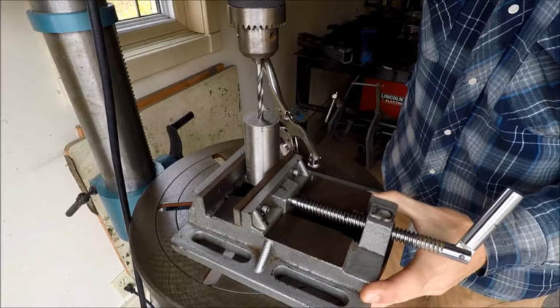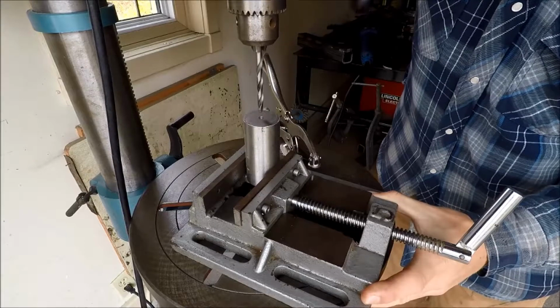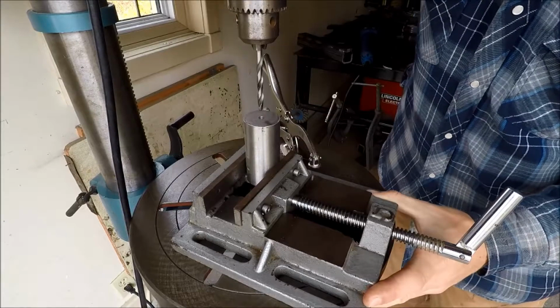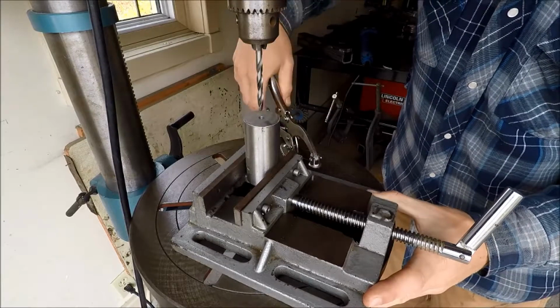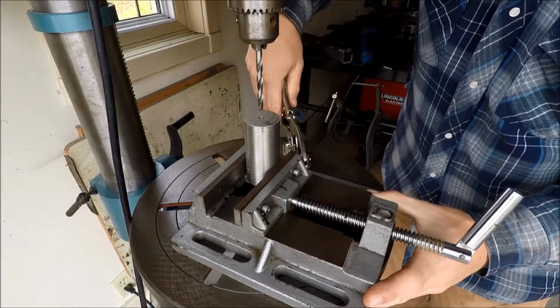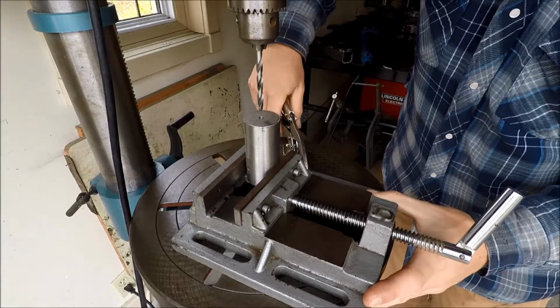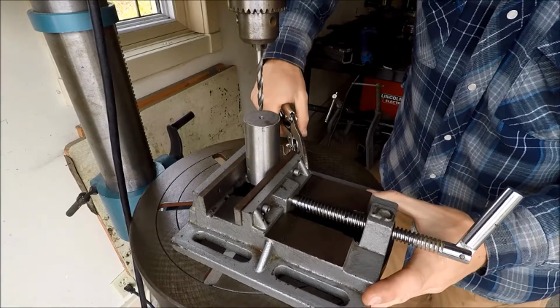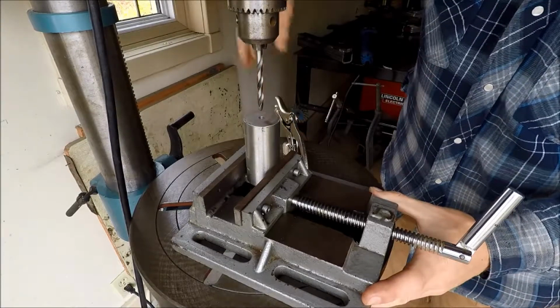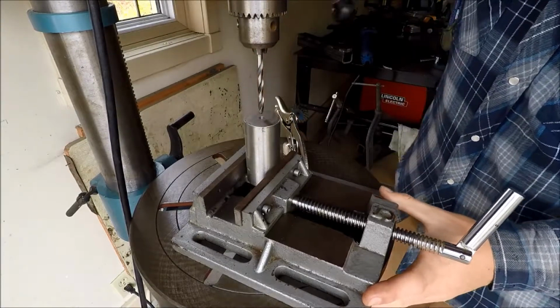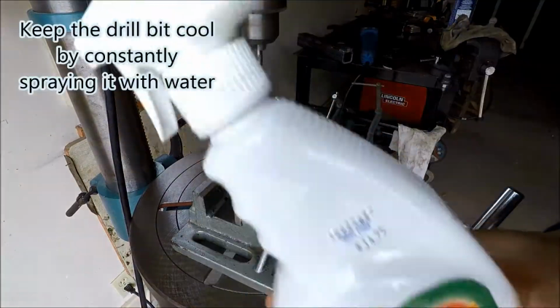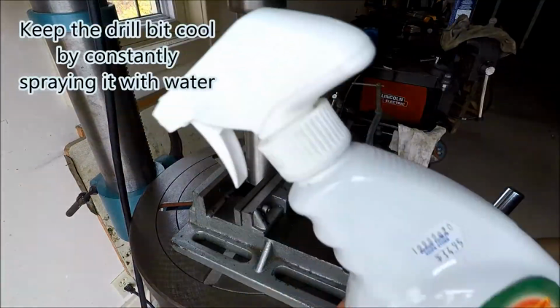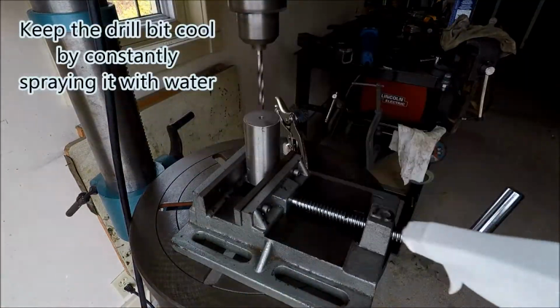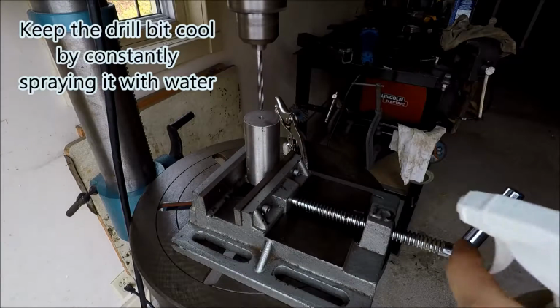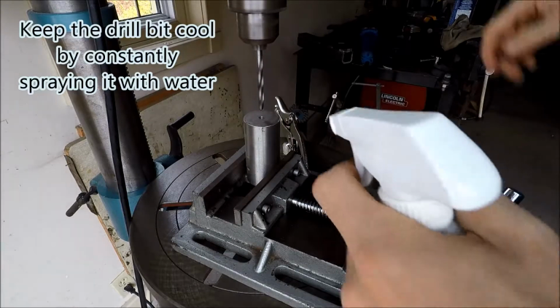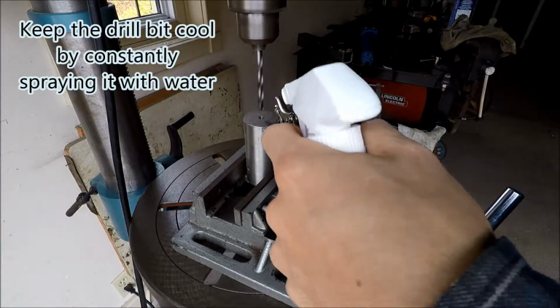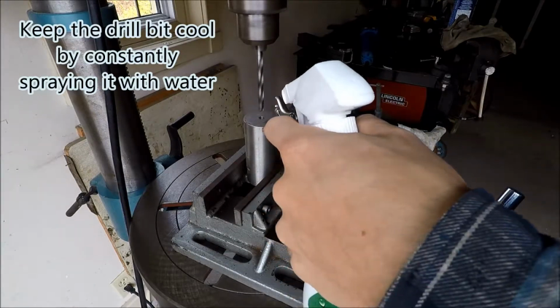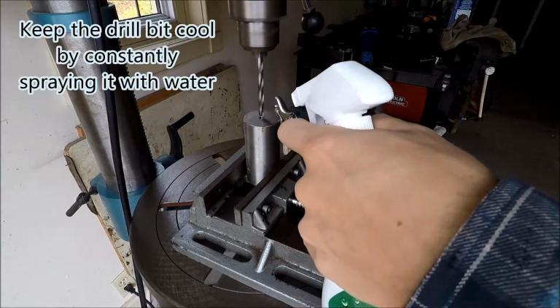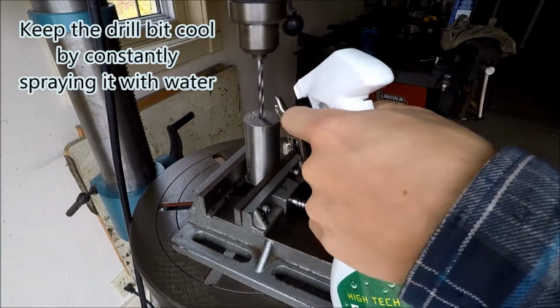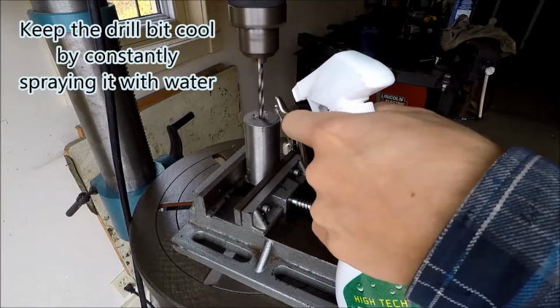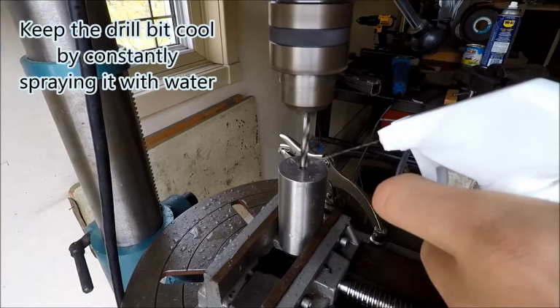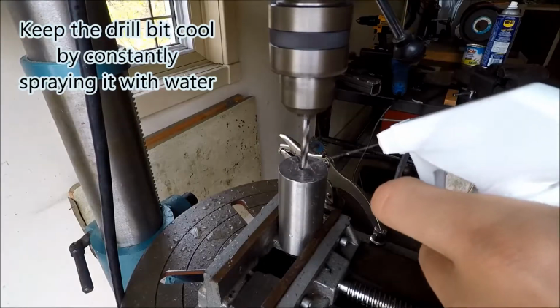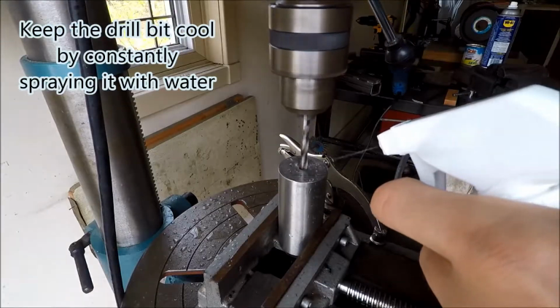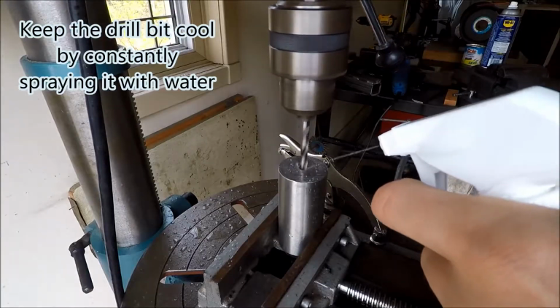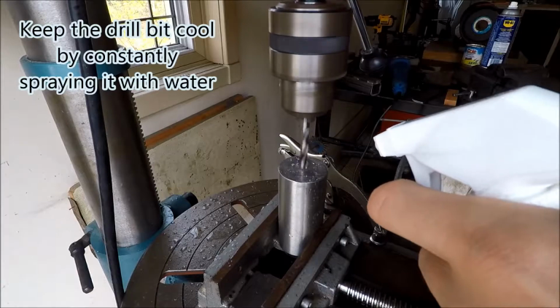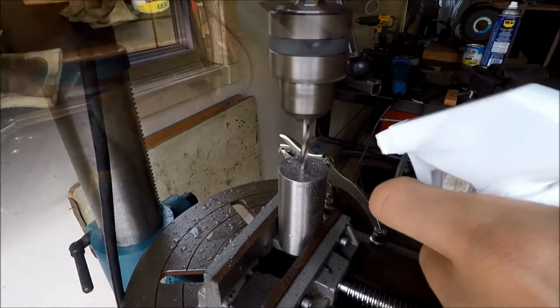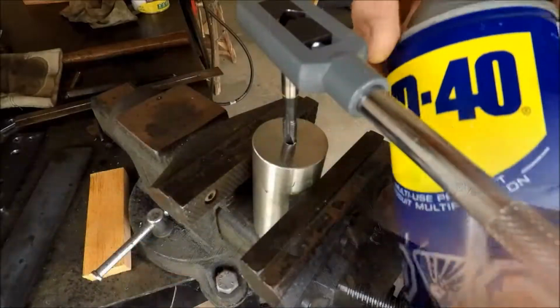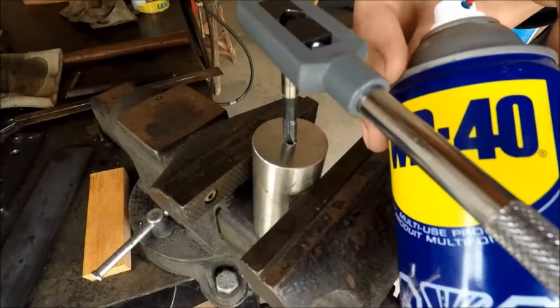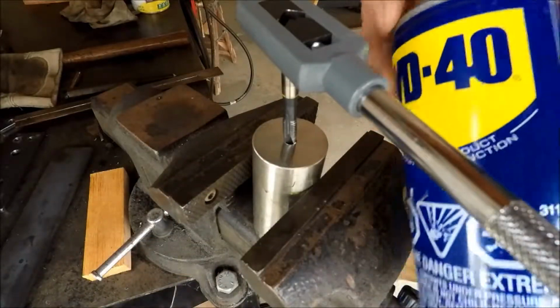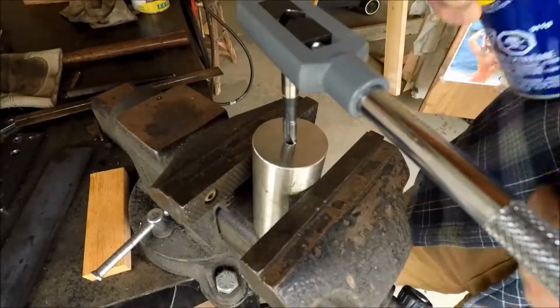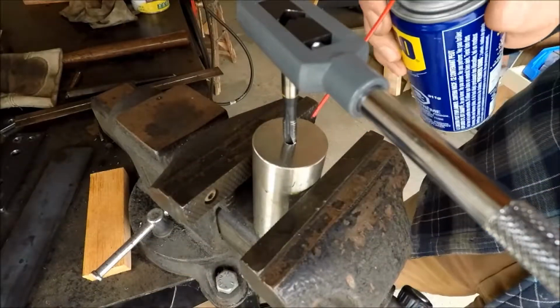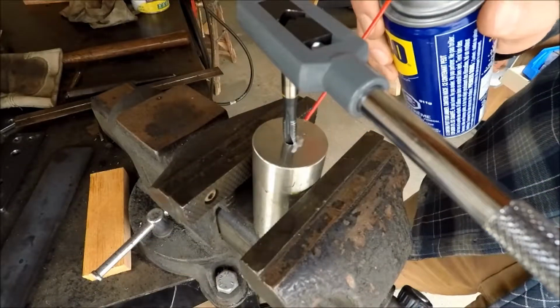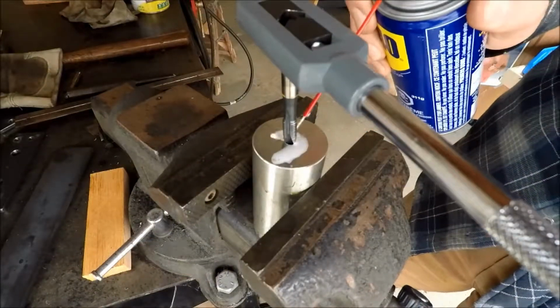I think the pilot hole was a quarter inch, so I'm just gonna make this a little bit larger. Get an old spray bottle, fill it full of water — it's better.